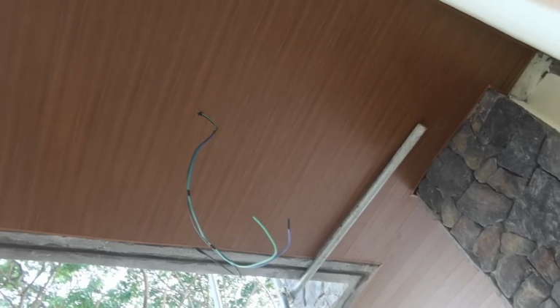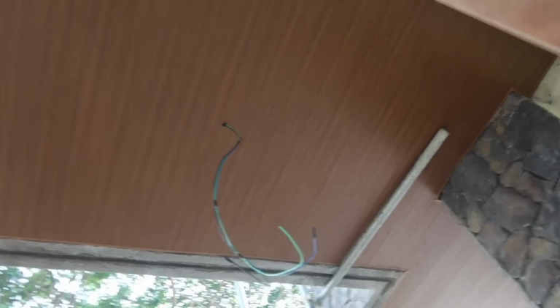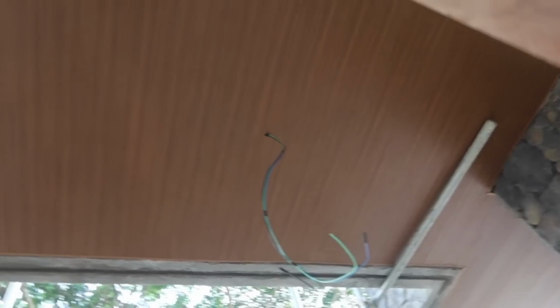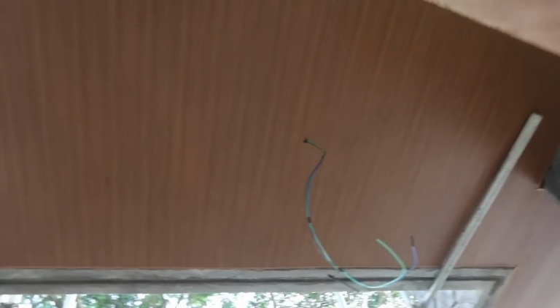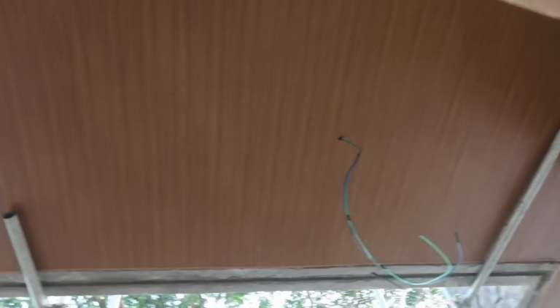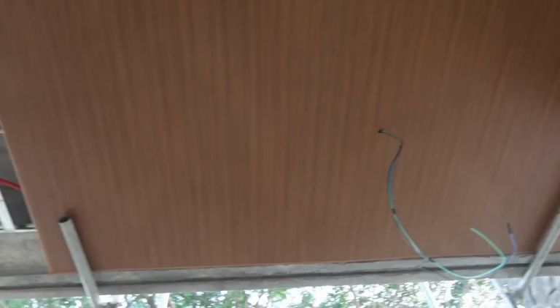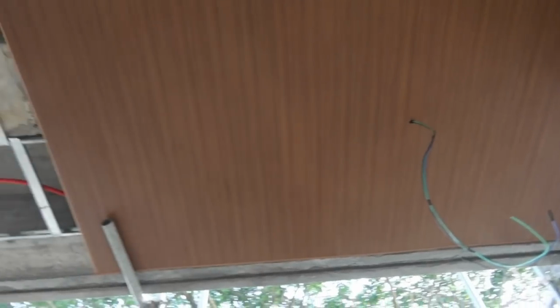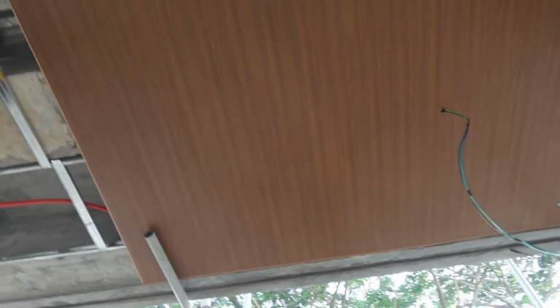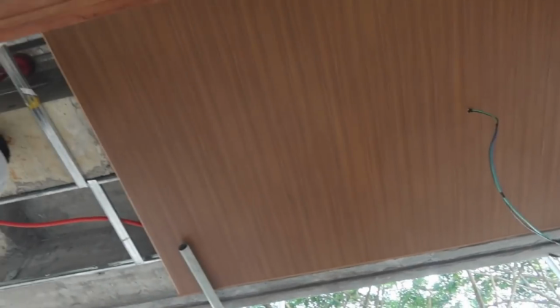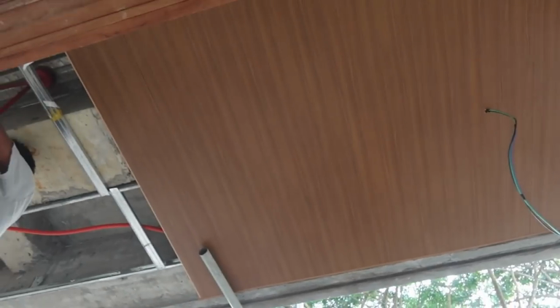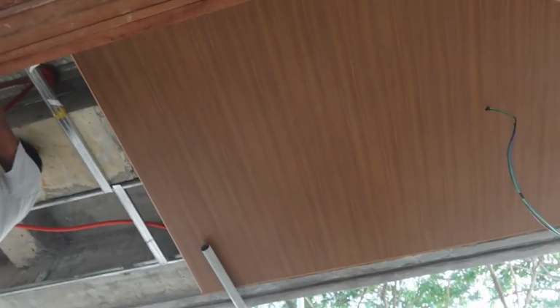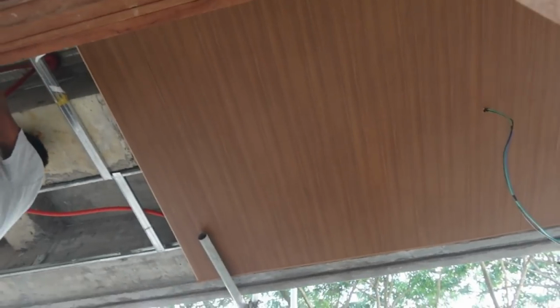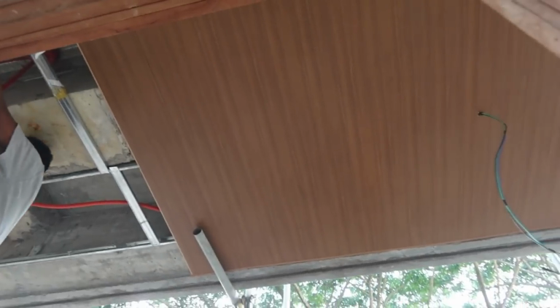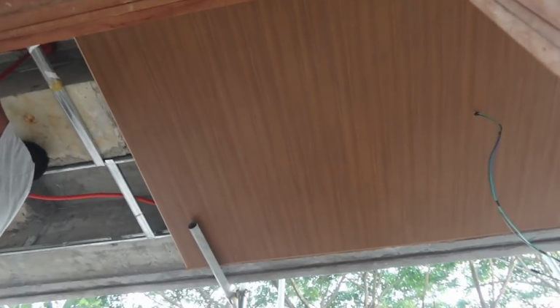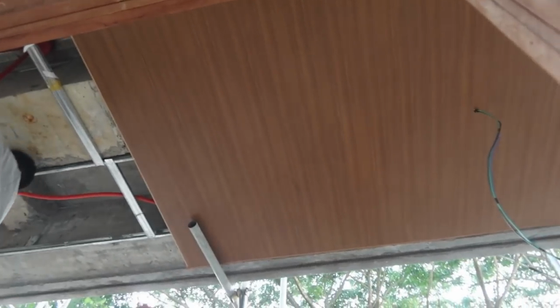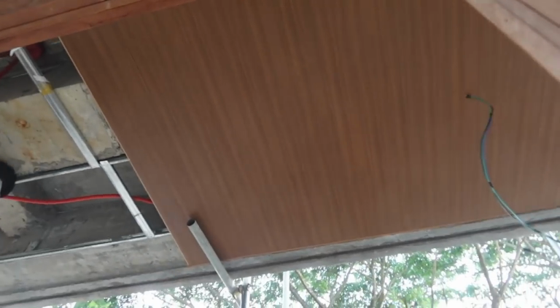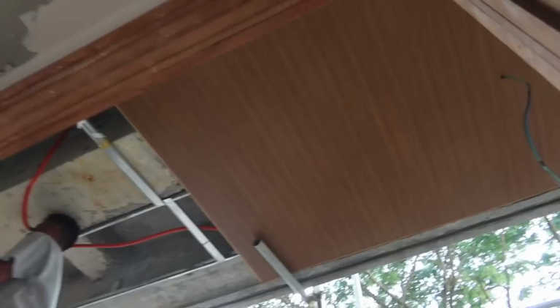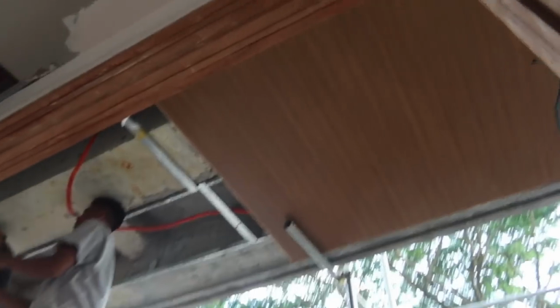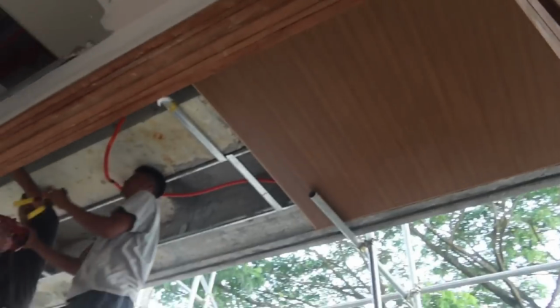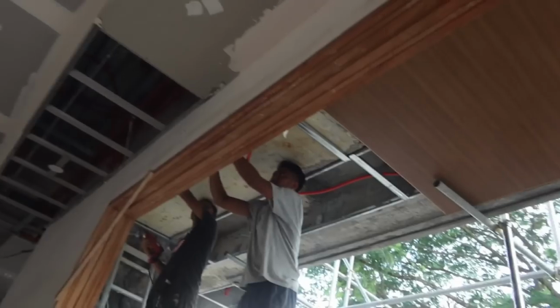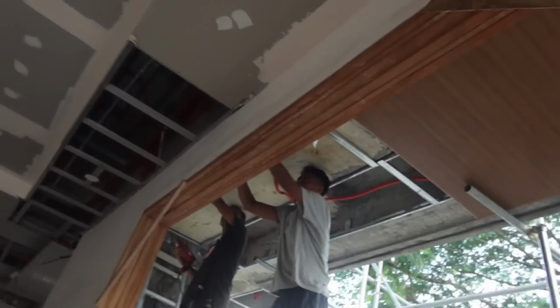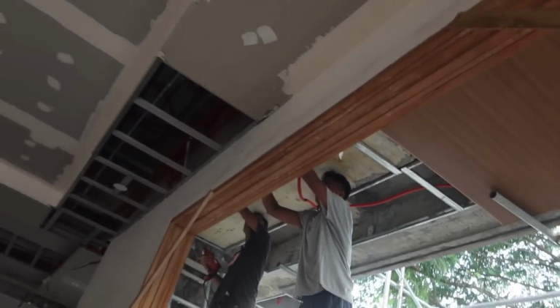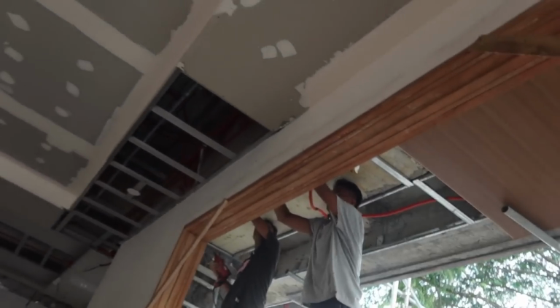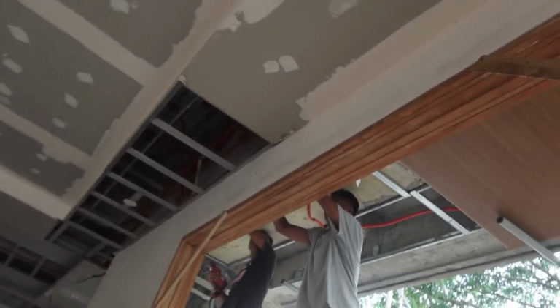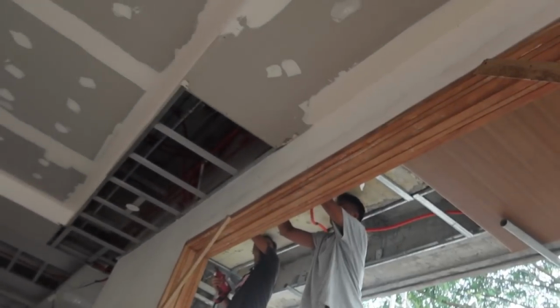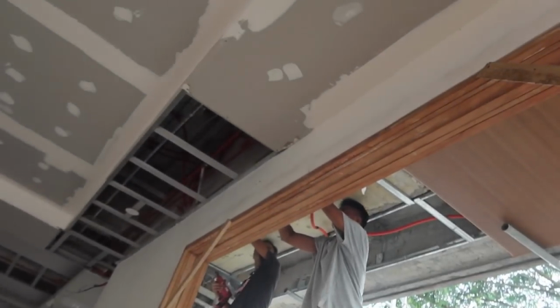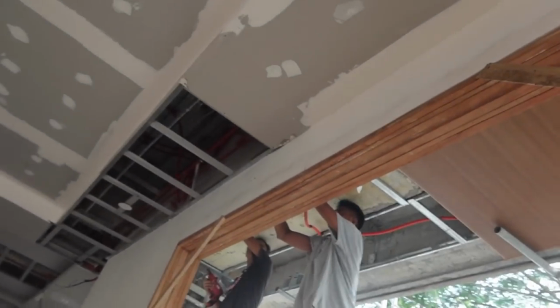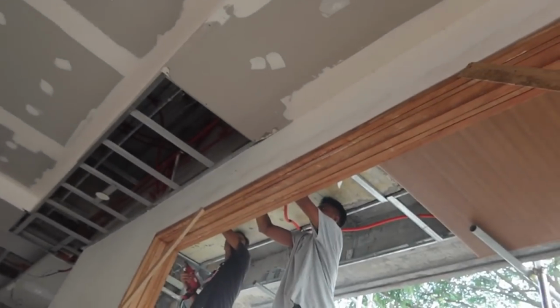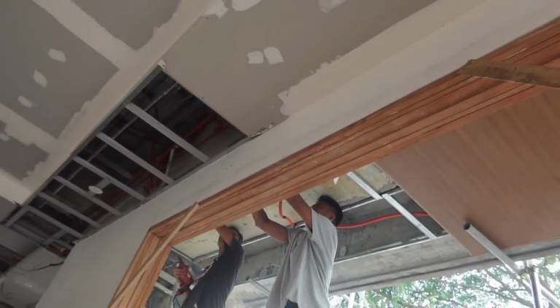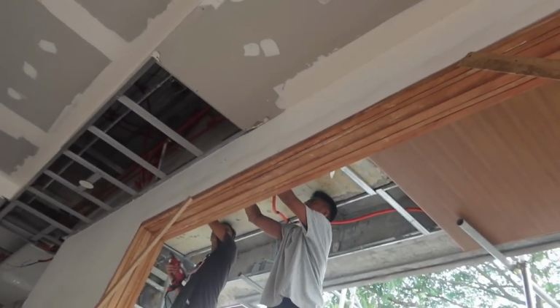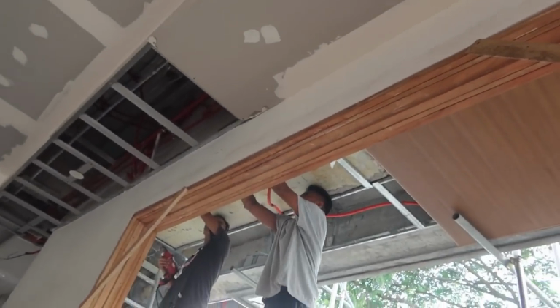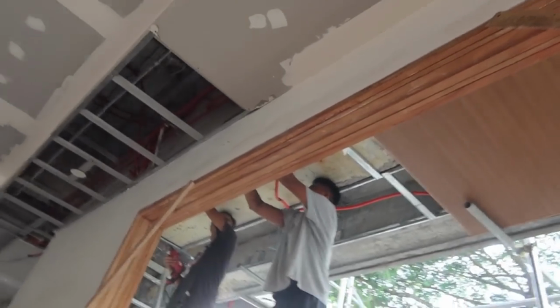They are making good progress on this bottom panel job — they've made it over the front door now. Yay!